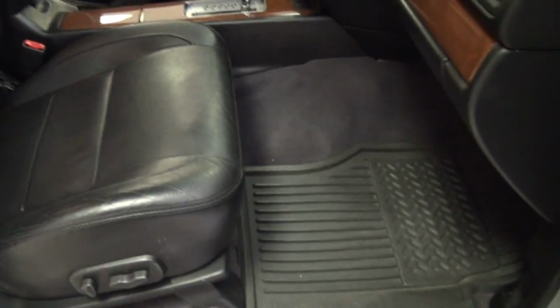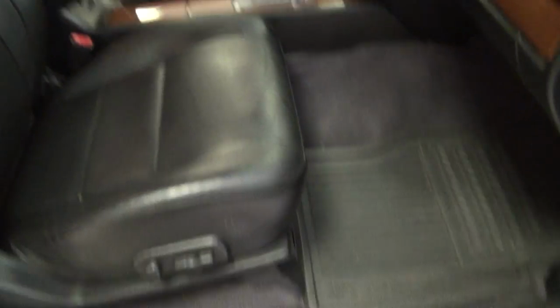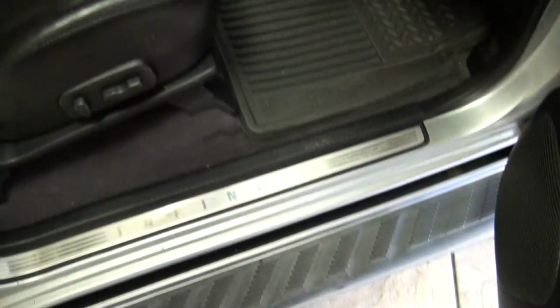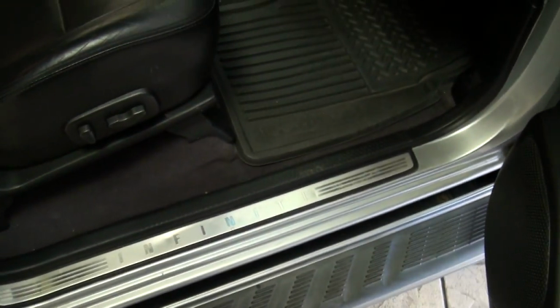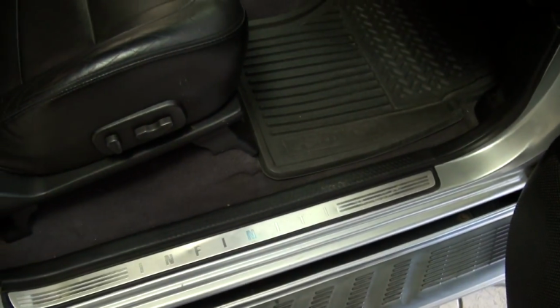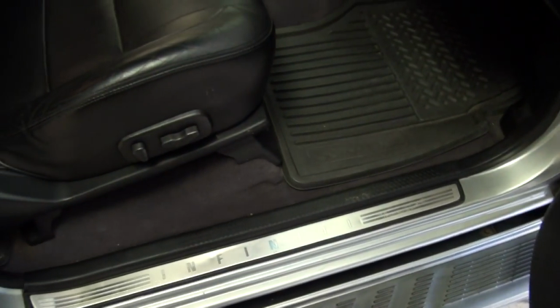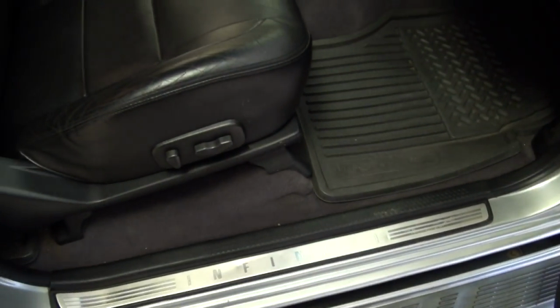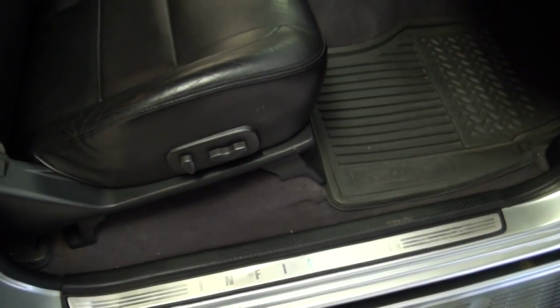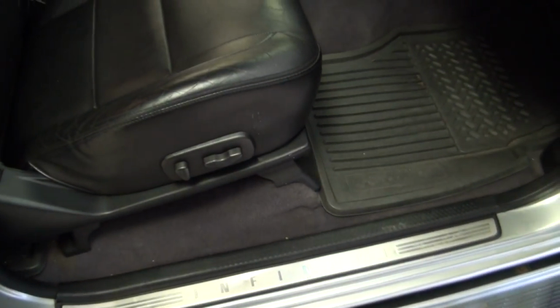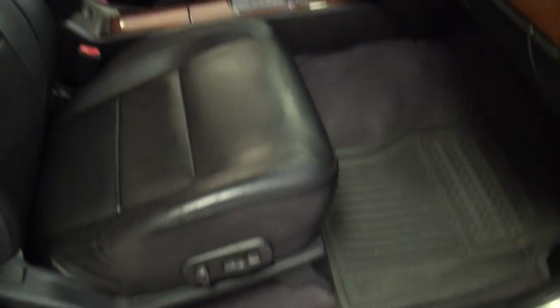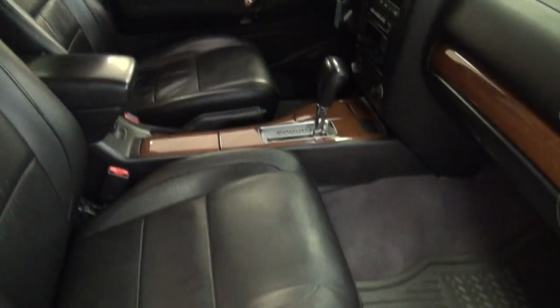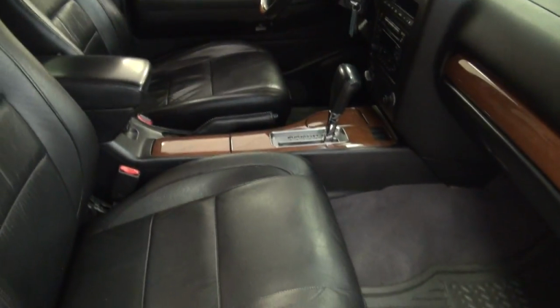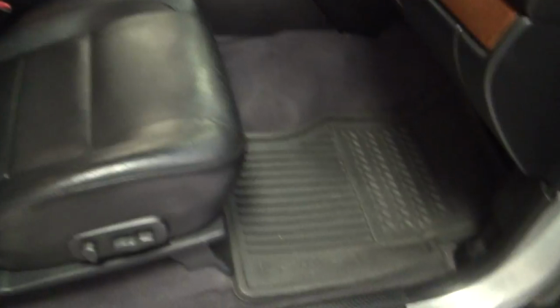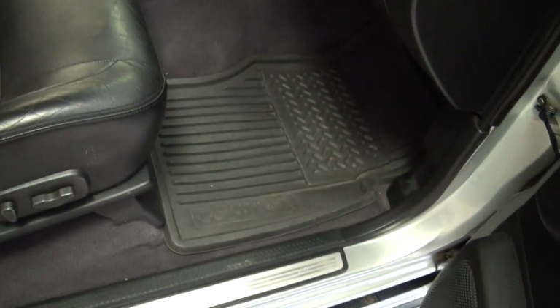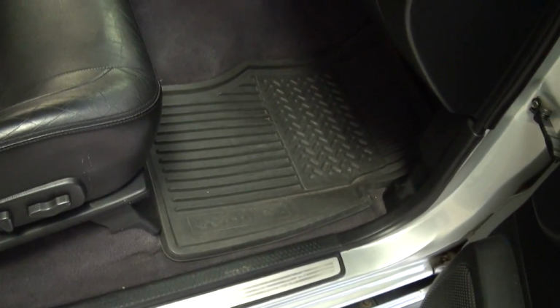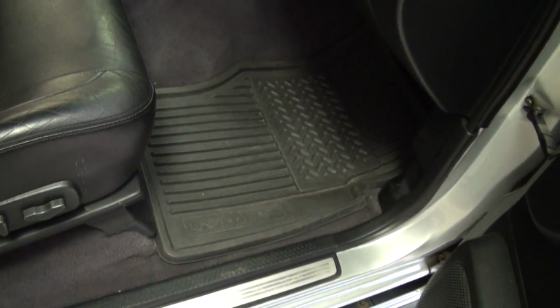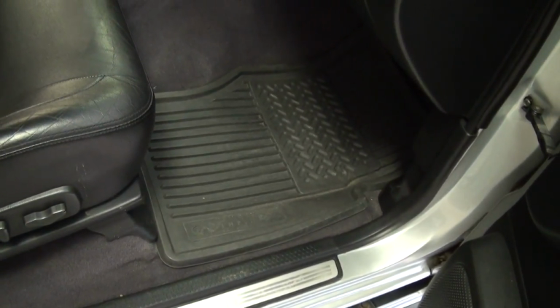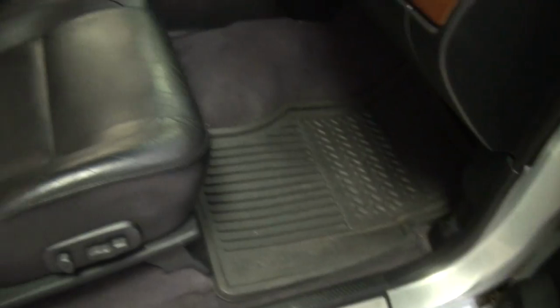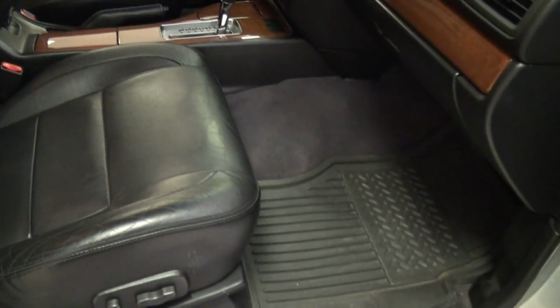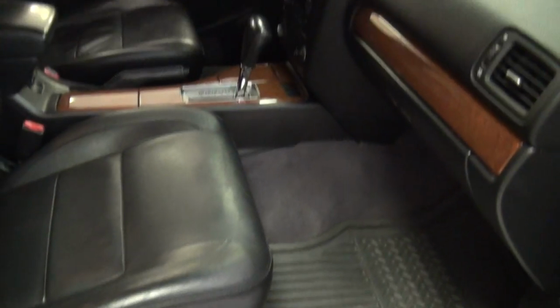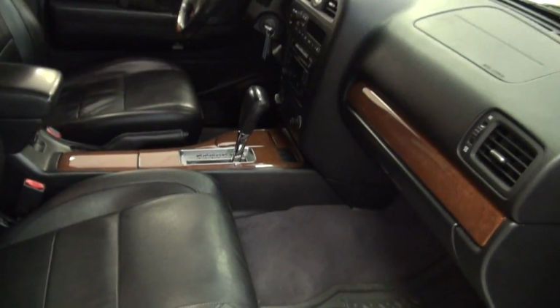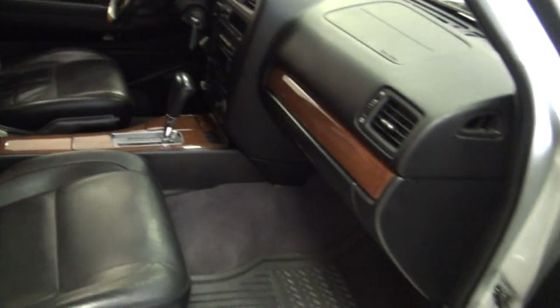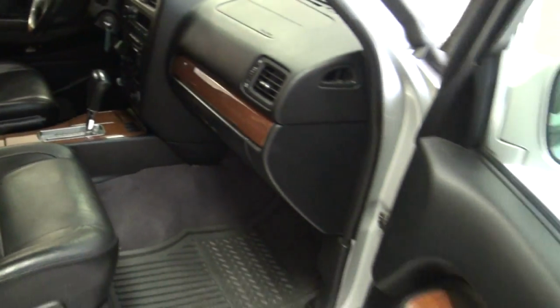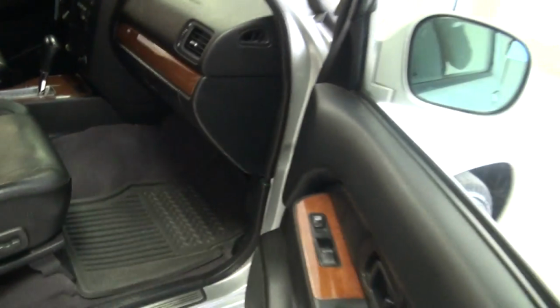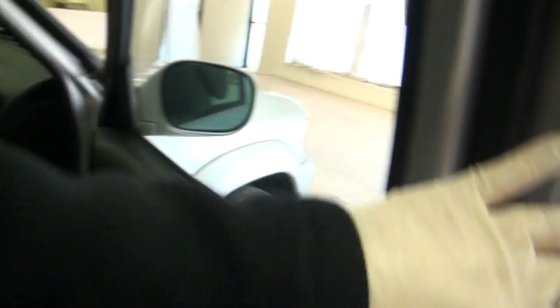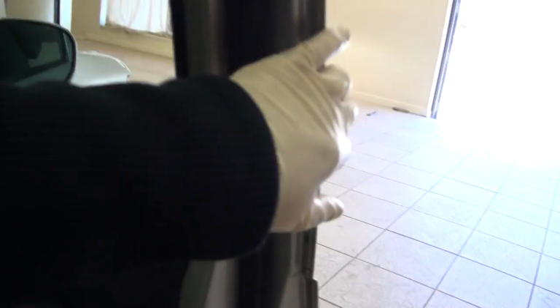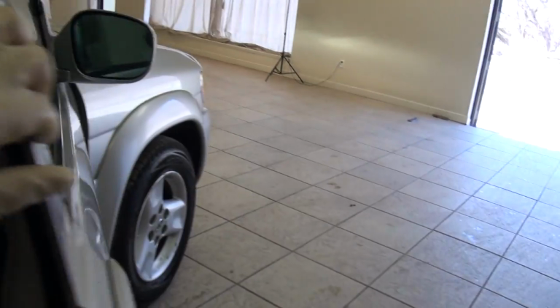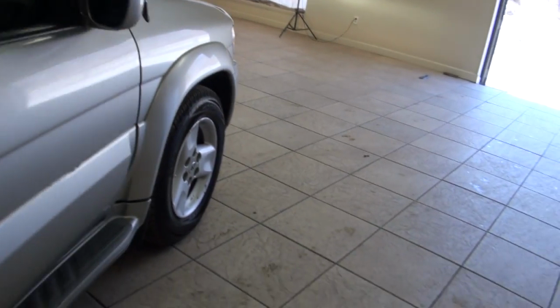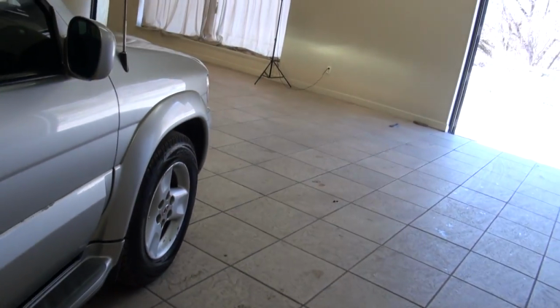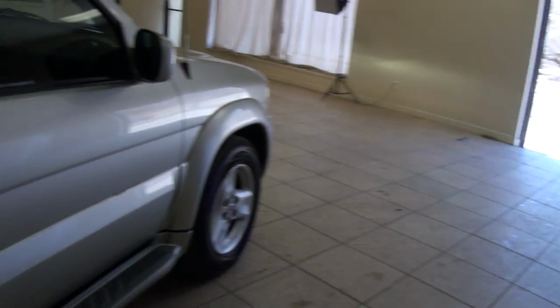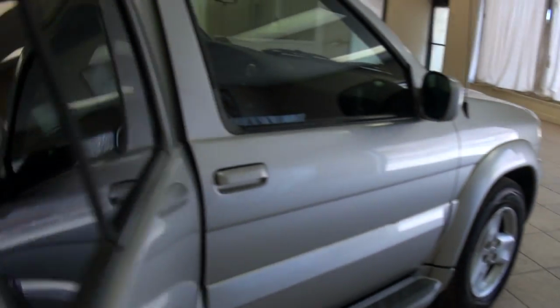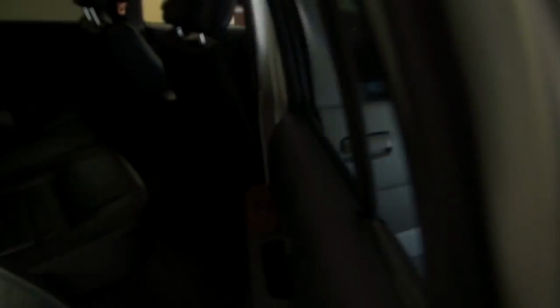This particular one I'm very impressed with. Usually when I see little things like this it means something — this one actually has the rubber Infiniti mats from the factory. Very nice.